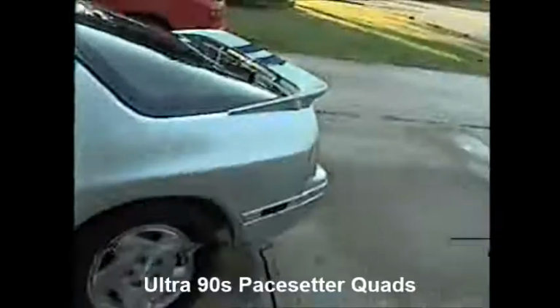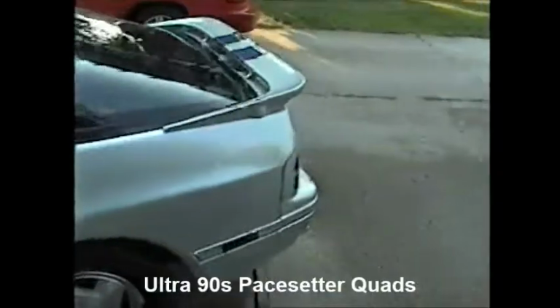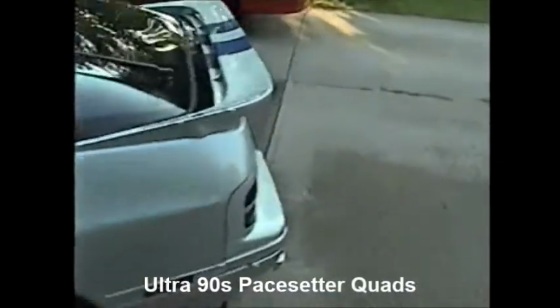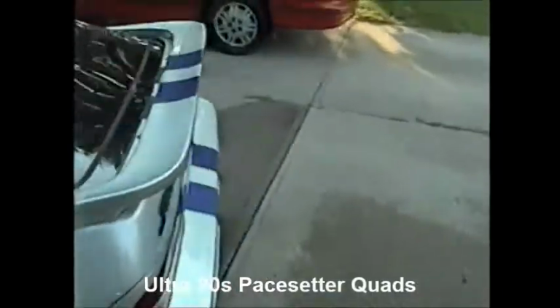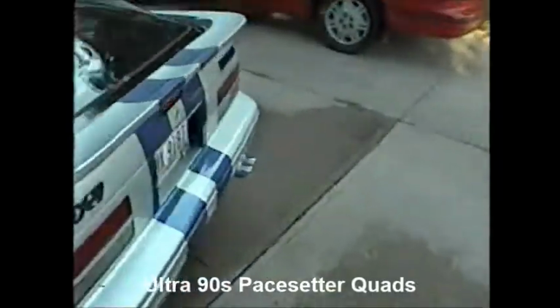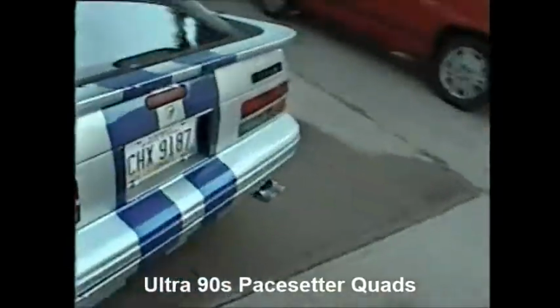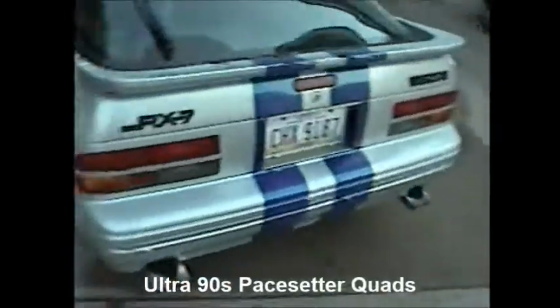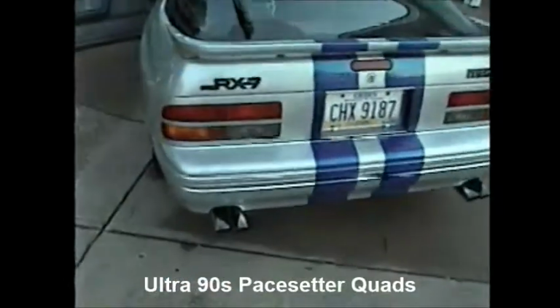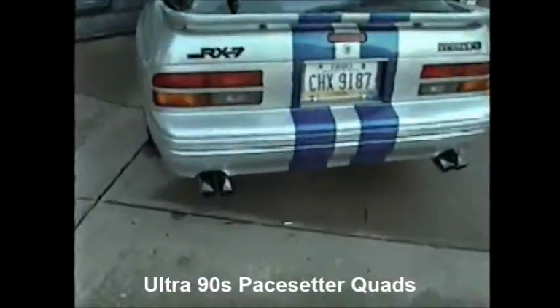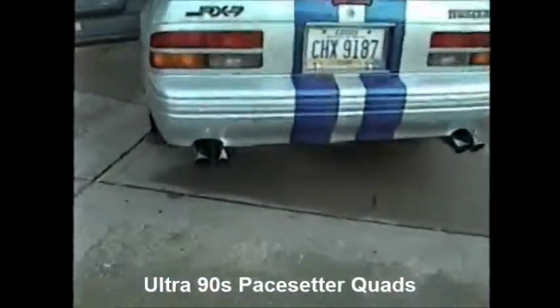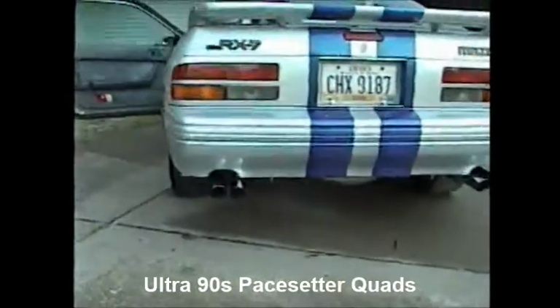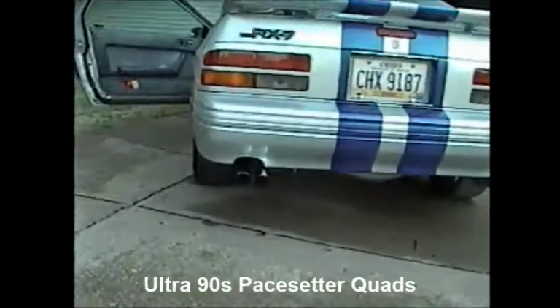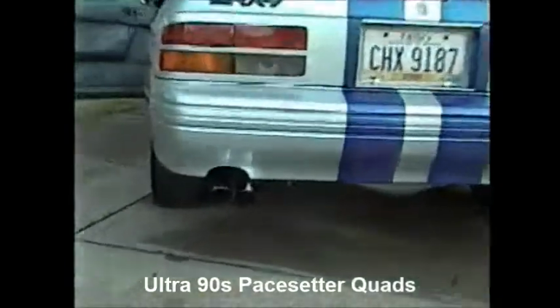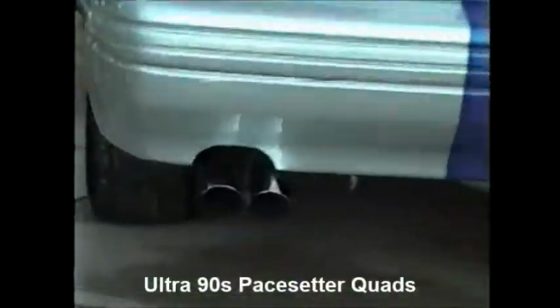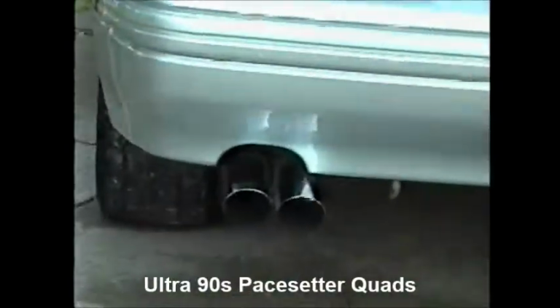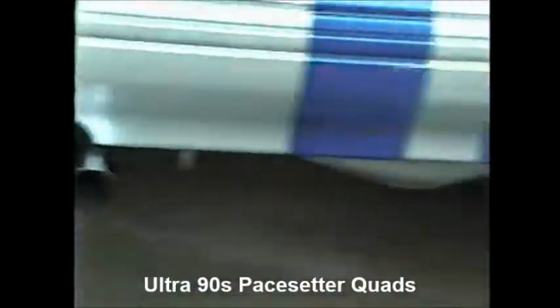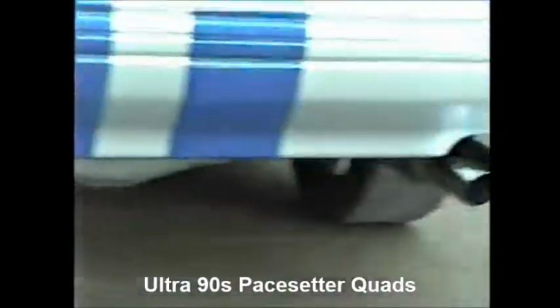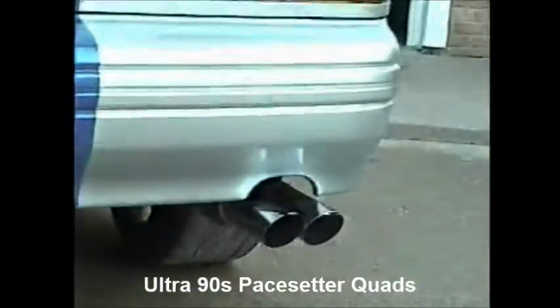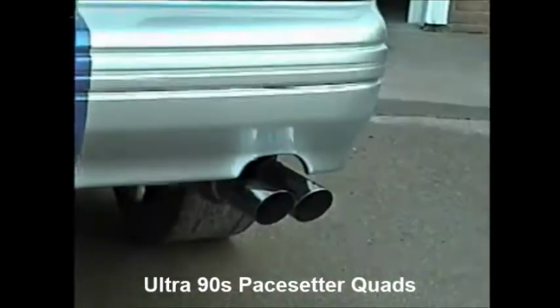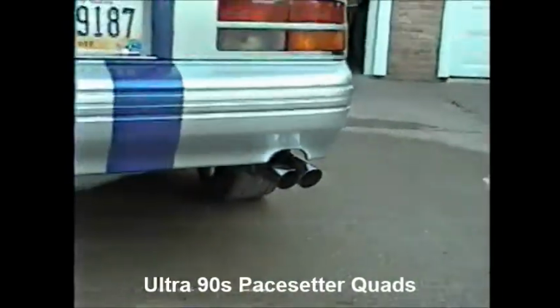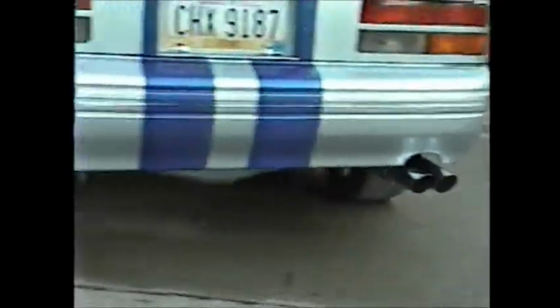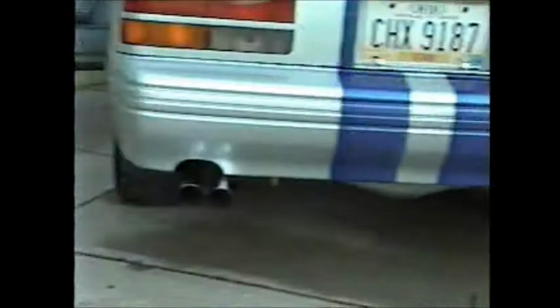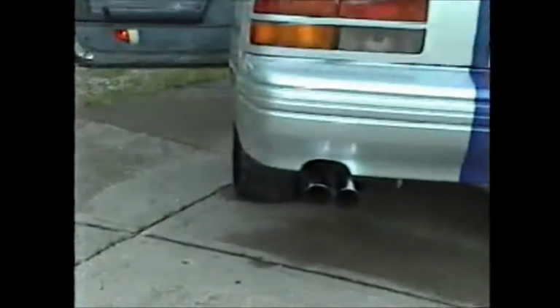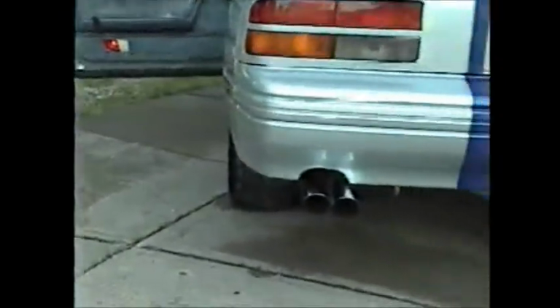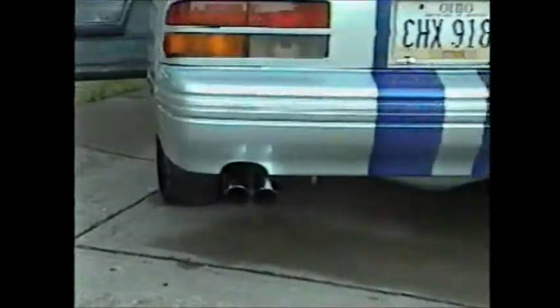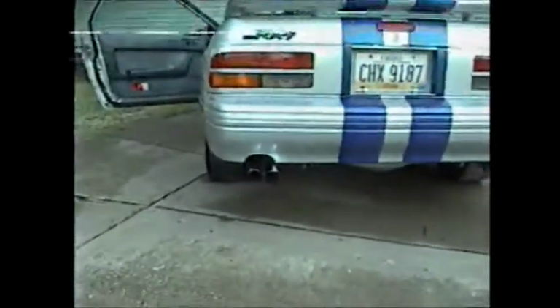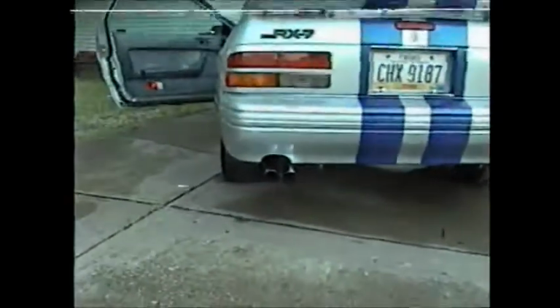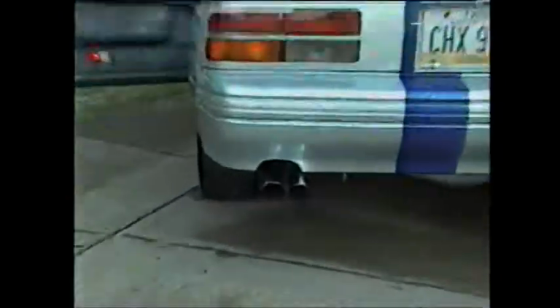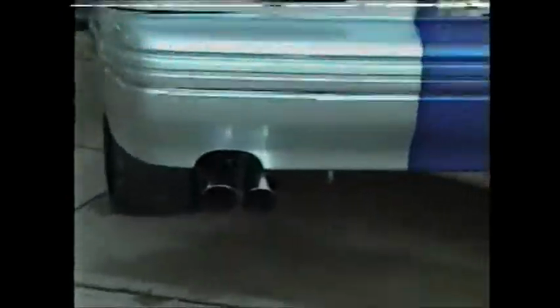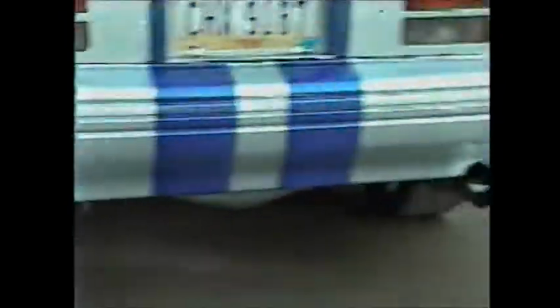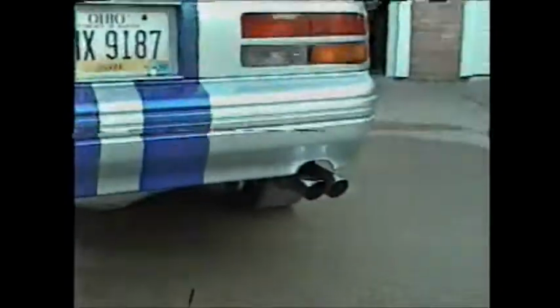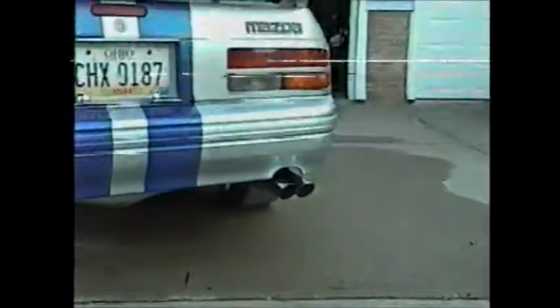Coming around back, got the Pacesetter exhaust. Blue flames have been known to shoot out of these, so I would watch it while walking behind it.